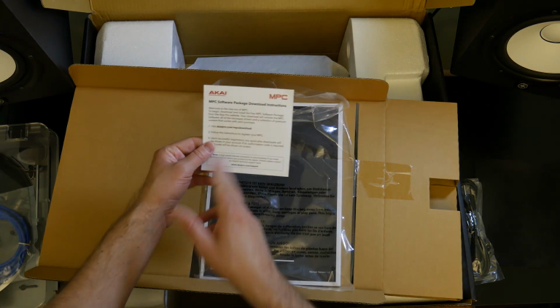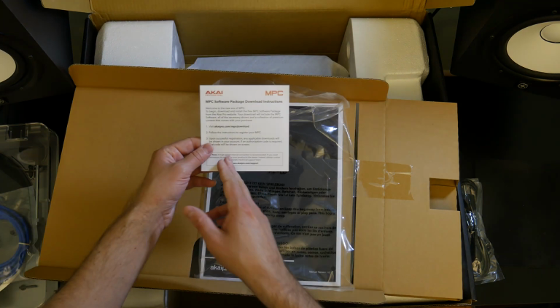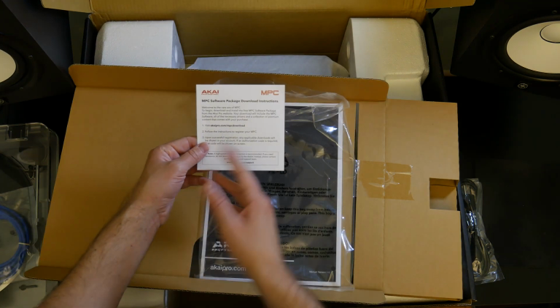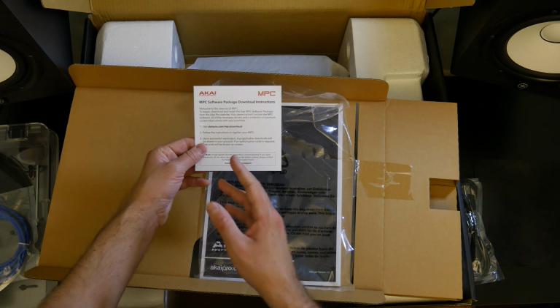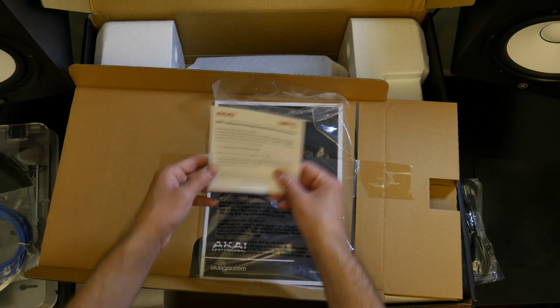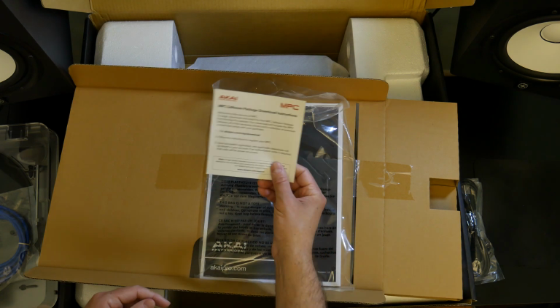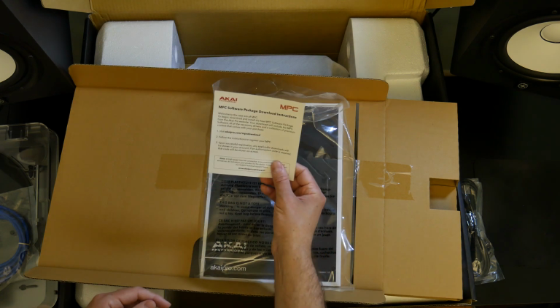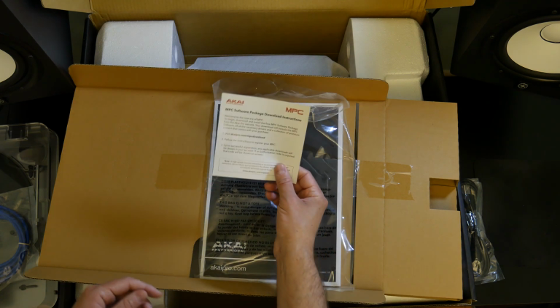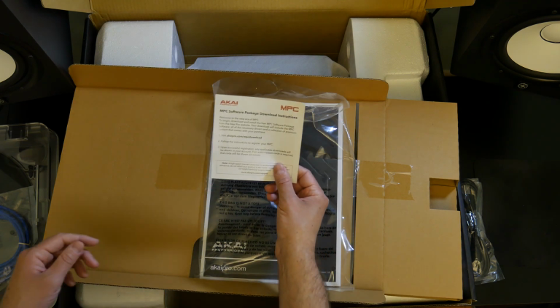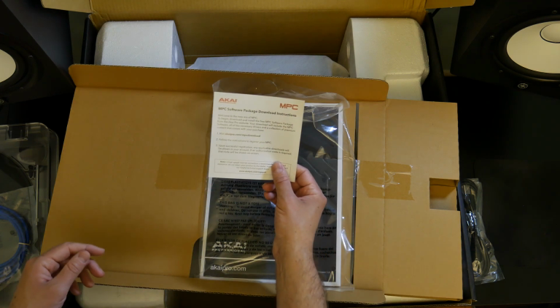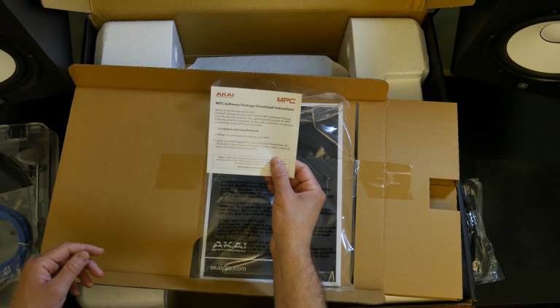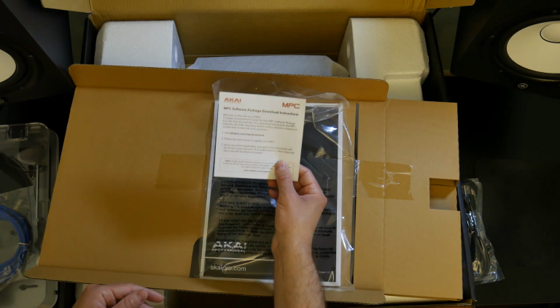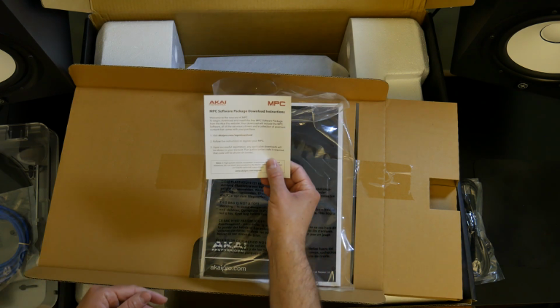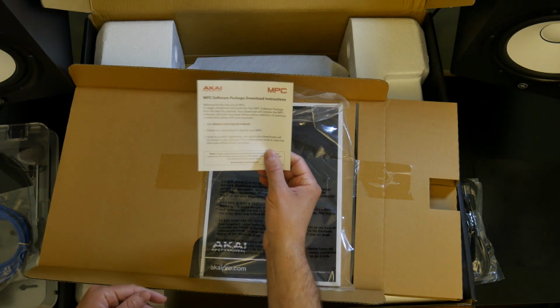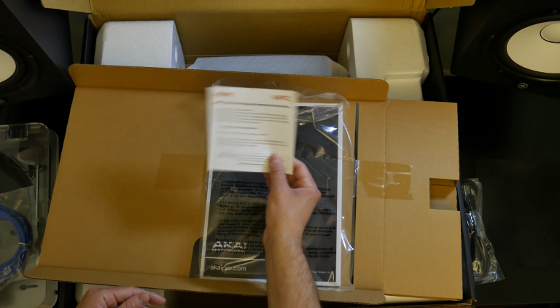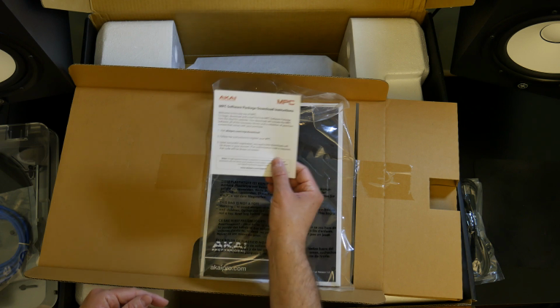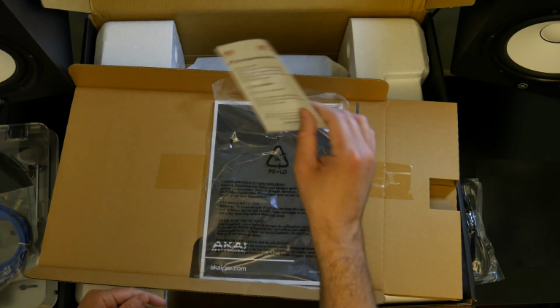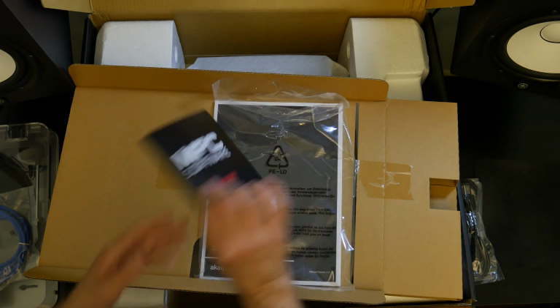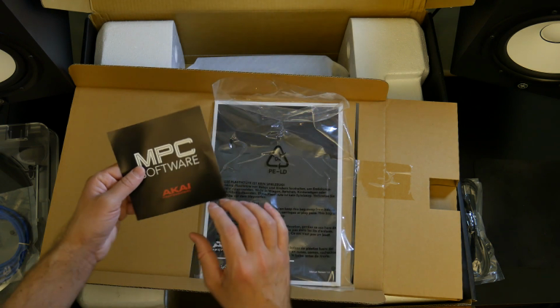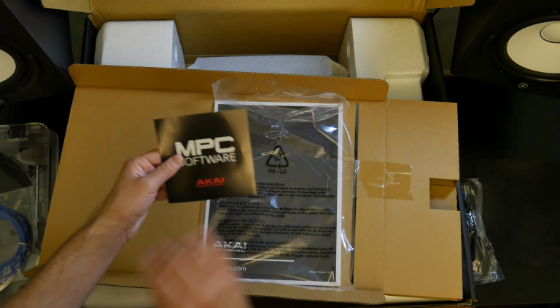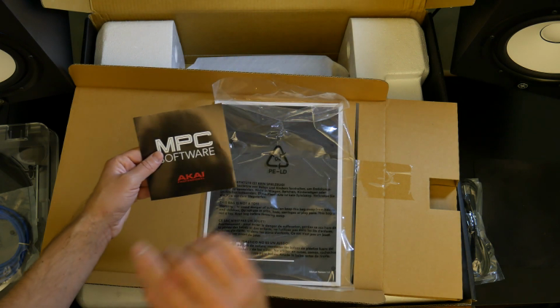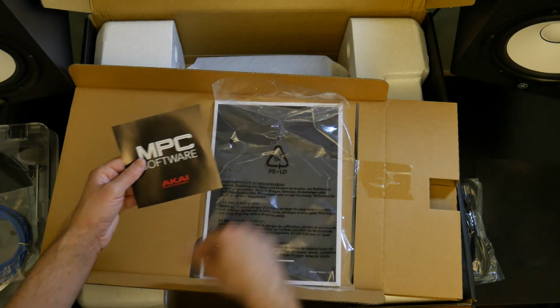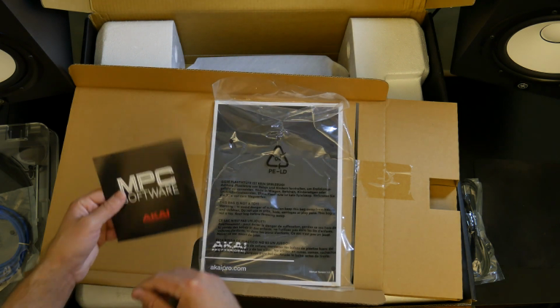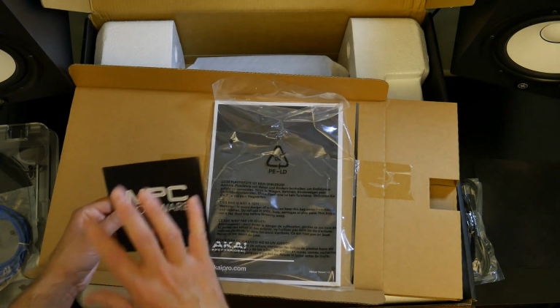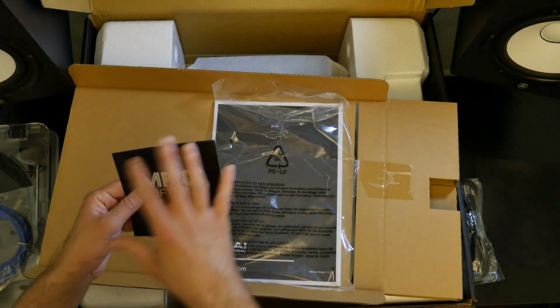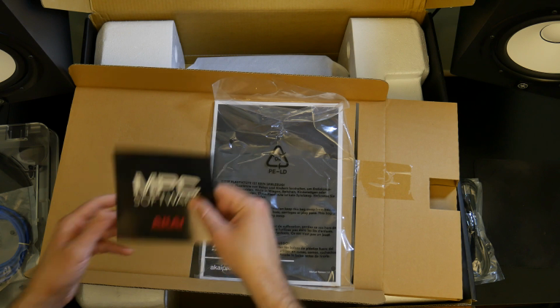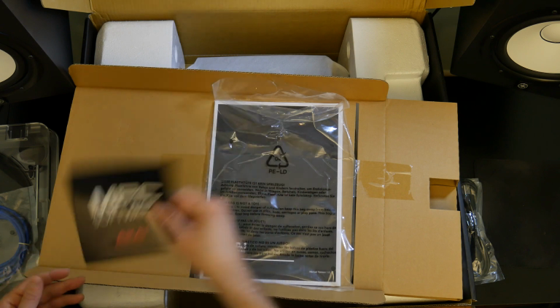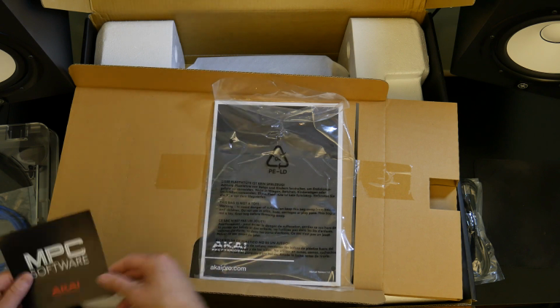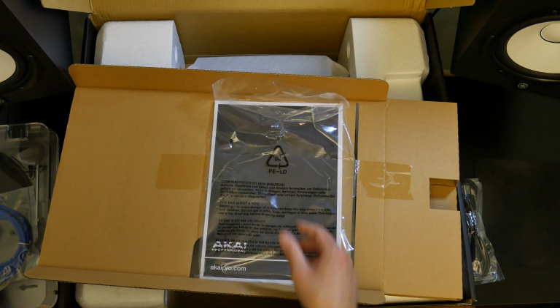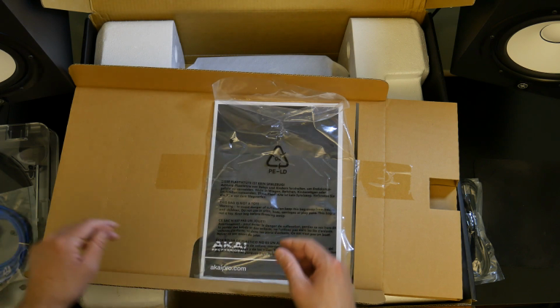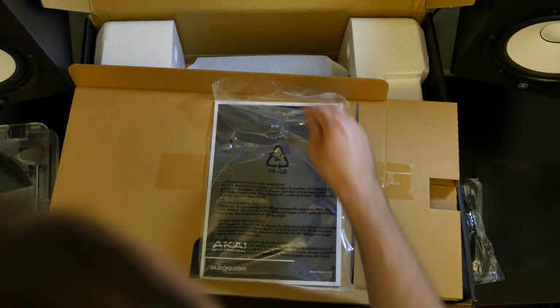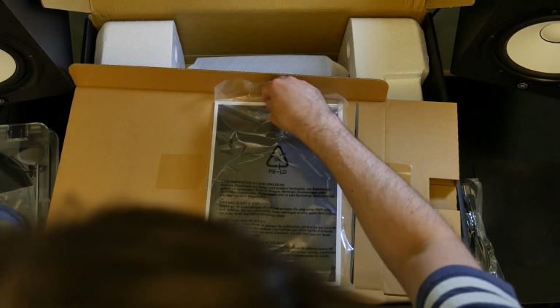So right here you can download your software. Basically what you need to do is go to akaipro.com, create a login, put in the serial number of the device, and then you get all the software and all the downloads with it. There's also three months of Splice included.